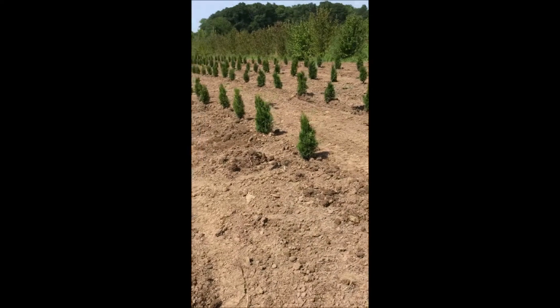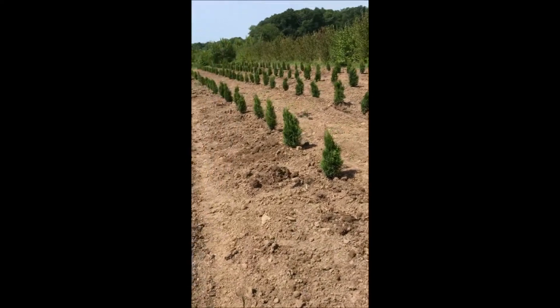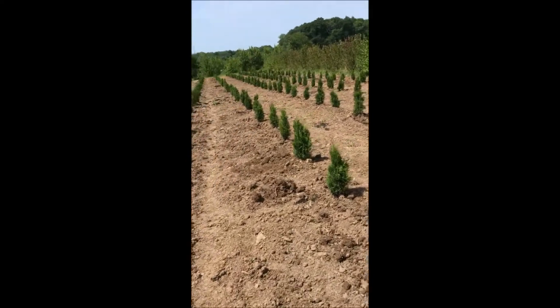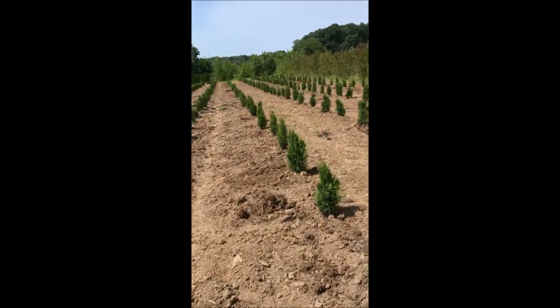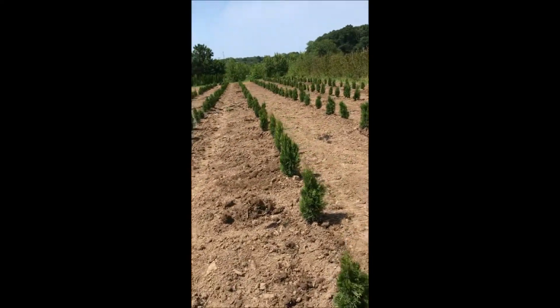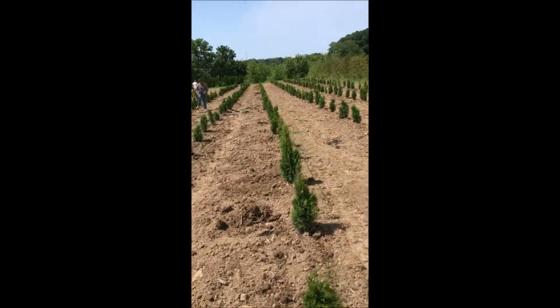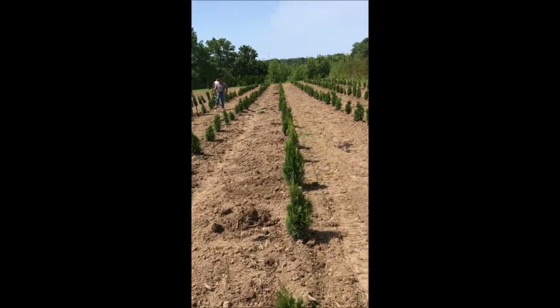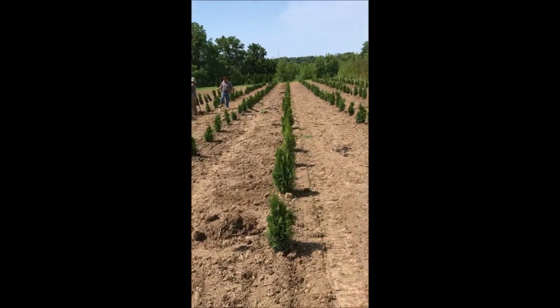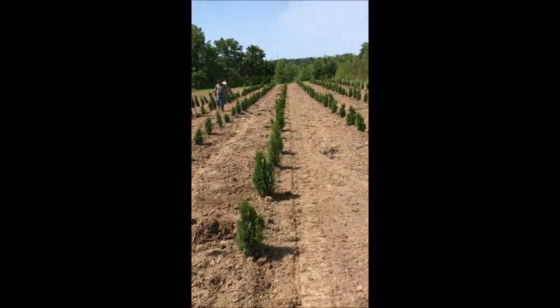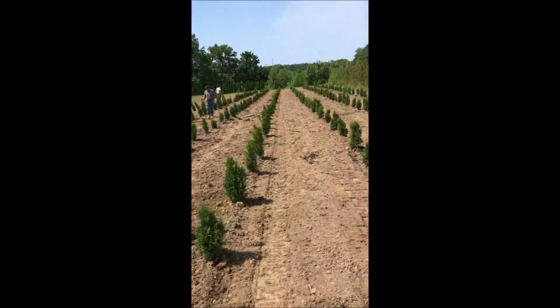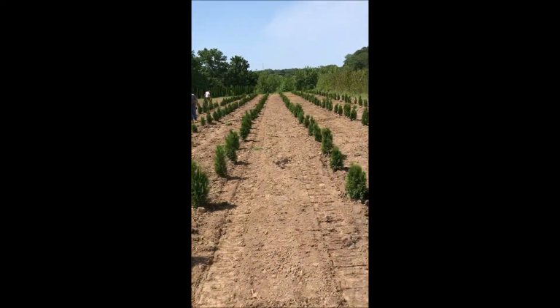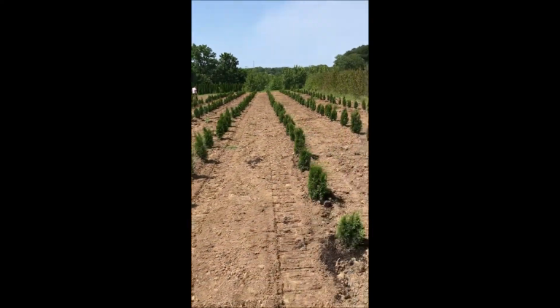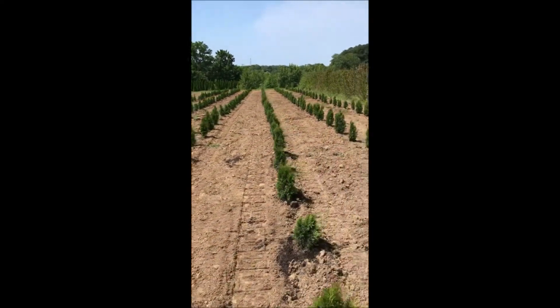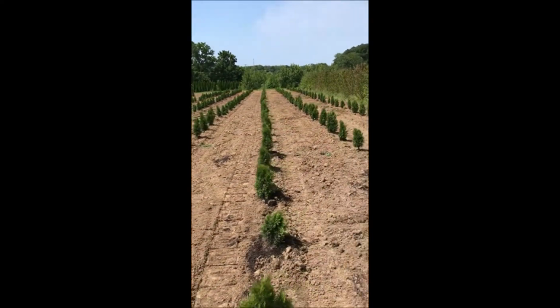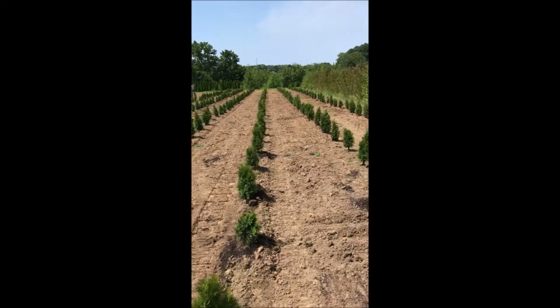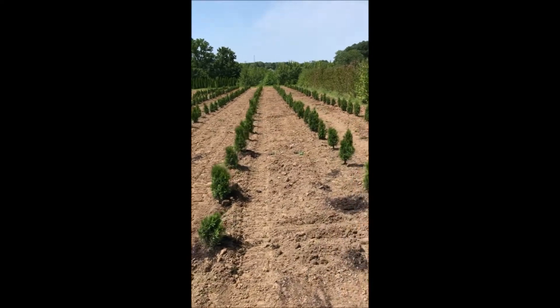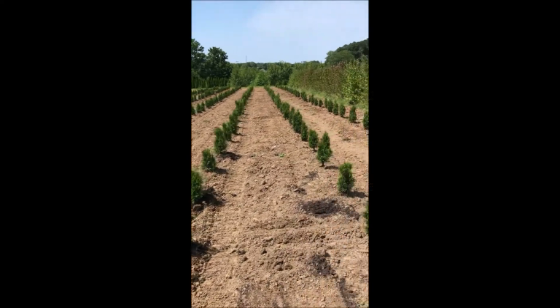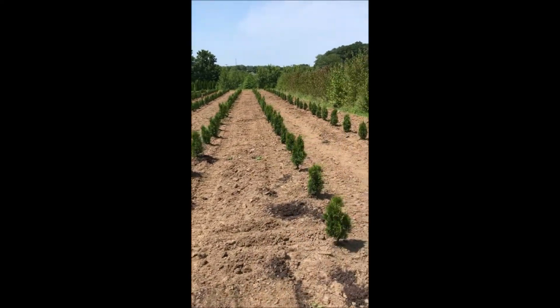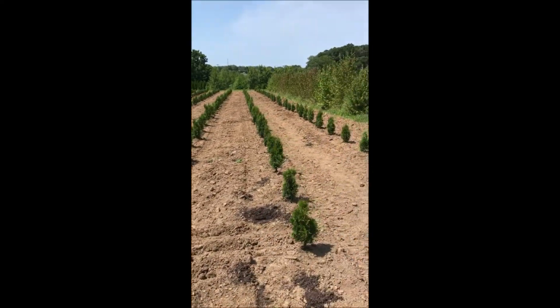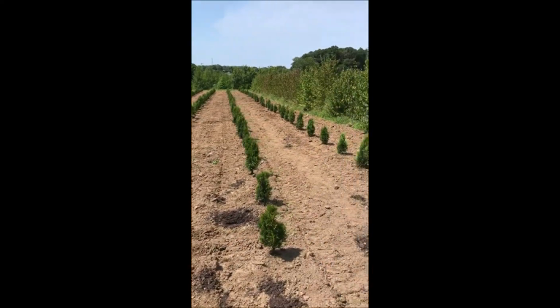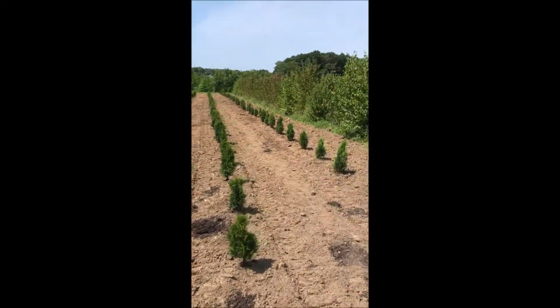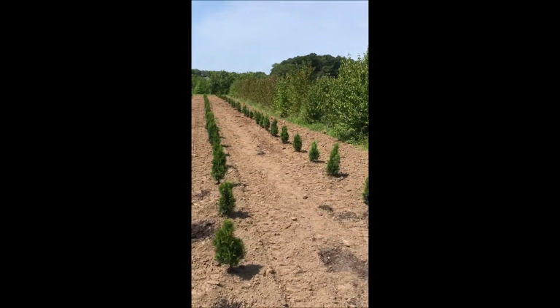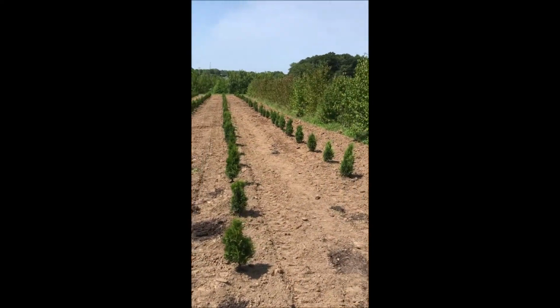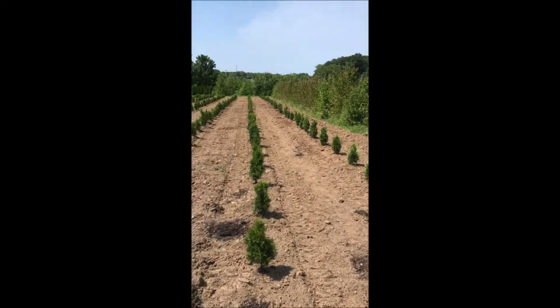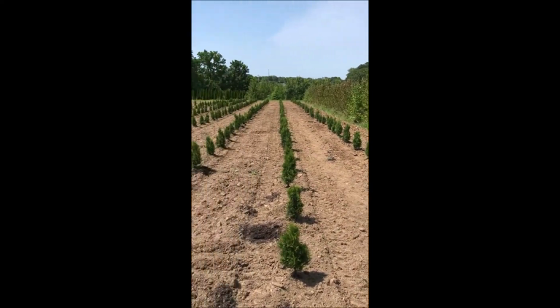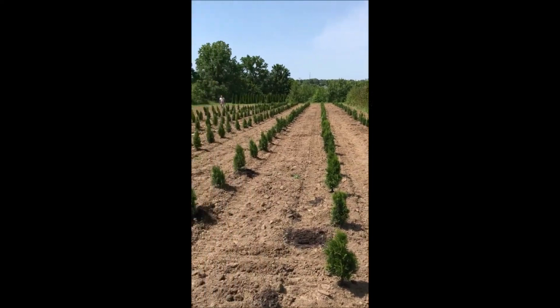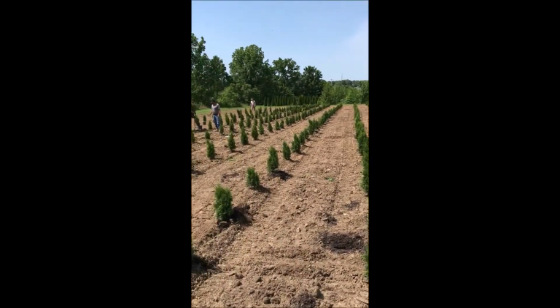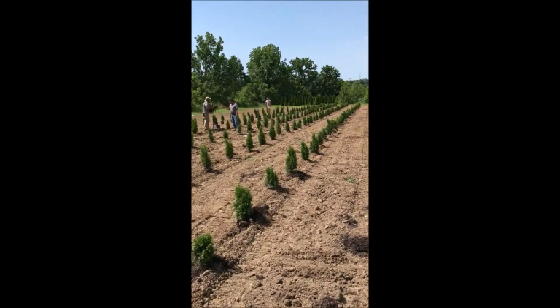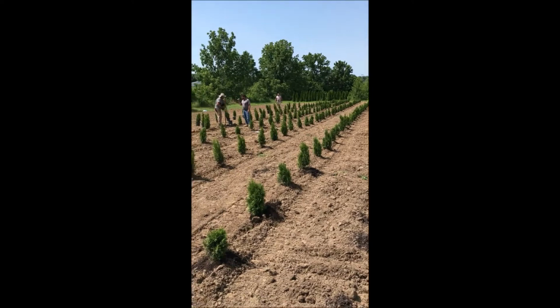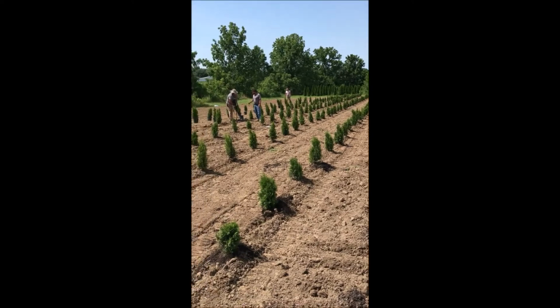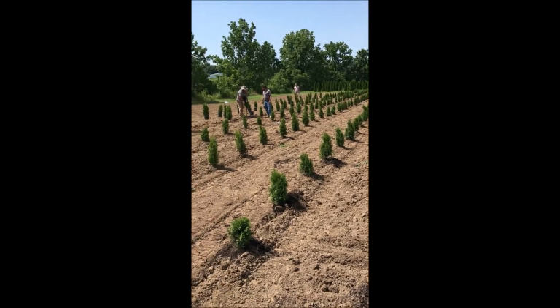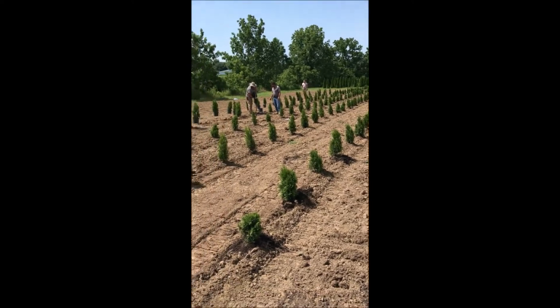As we do that, we get up close and personal with the soil, and in the soil of various properties that we have are Indian artifacts.